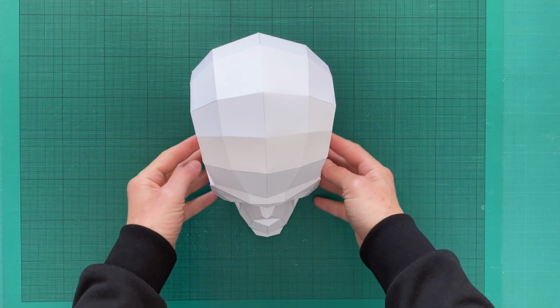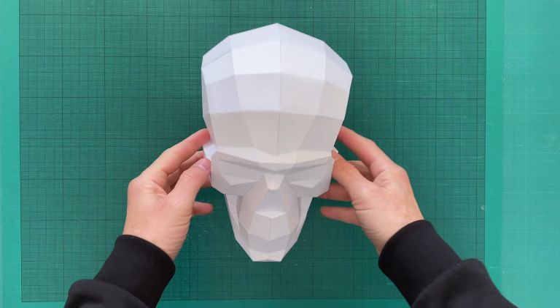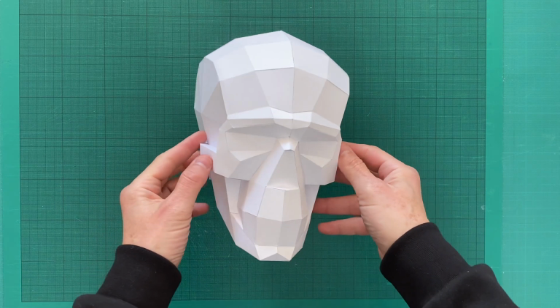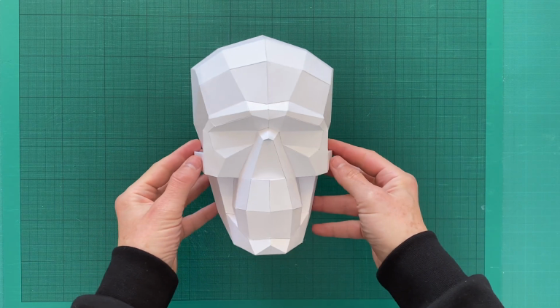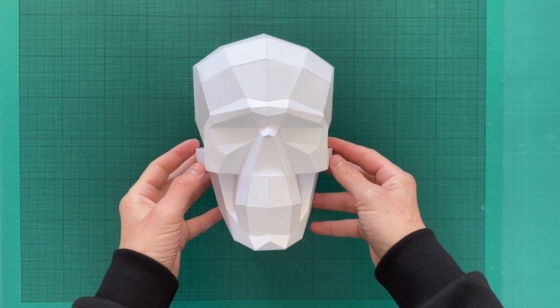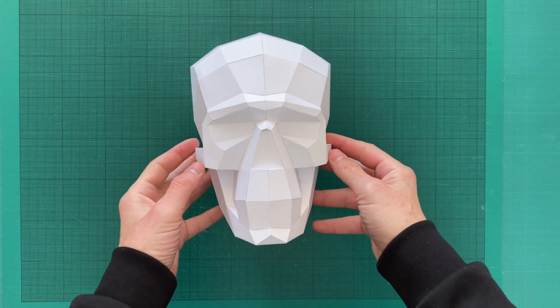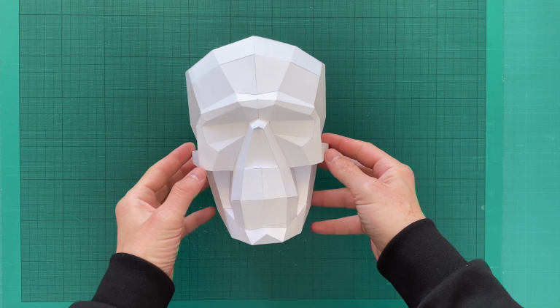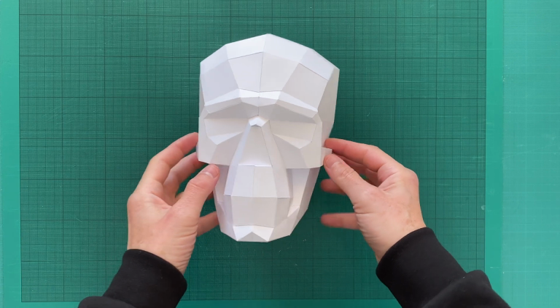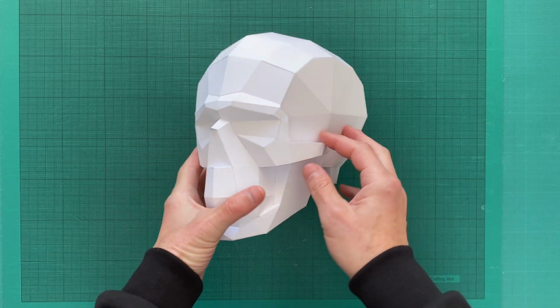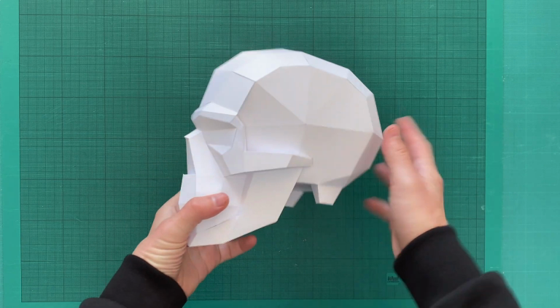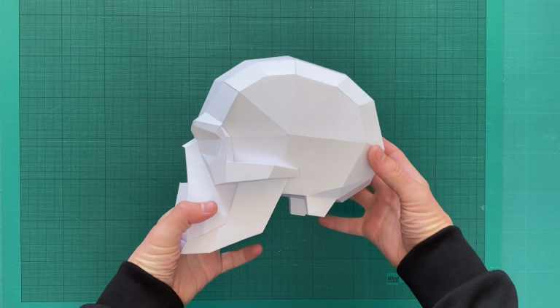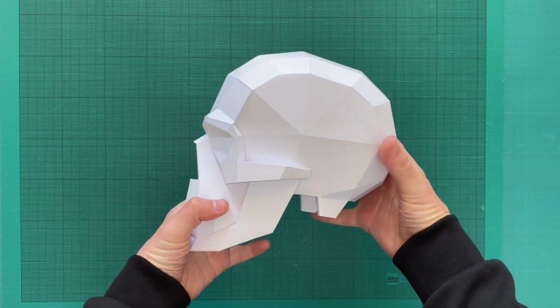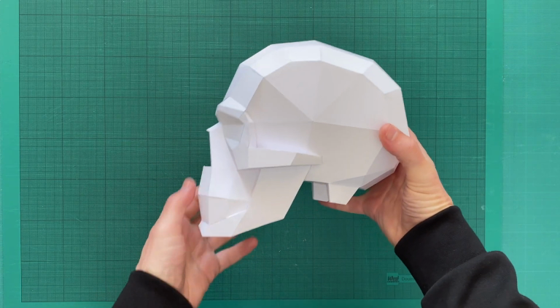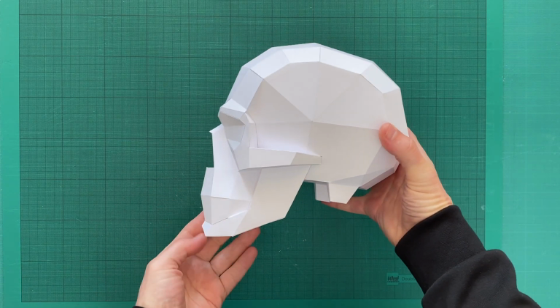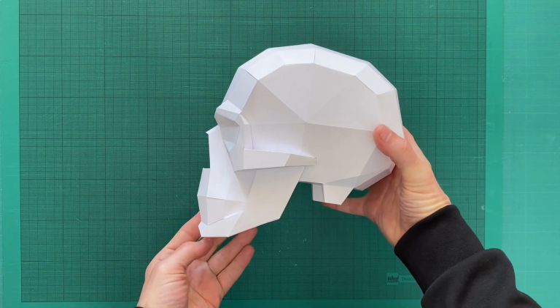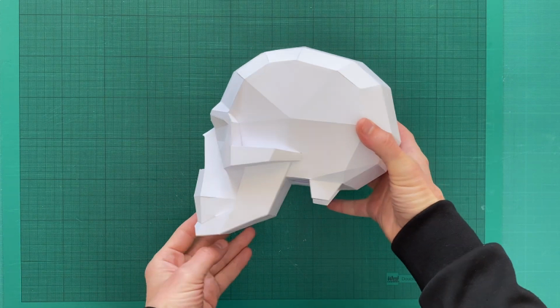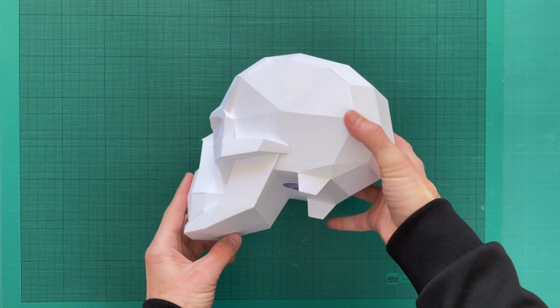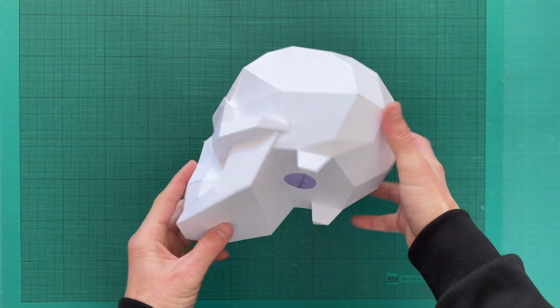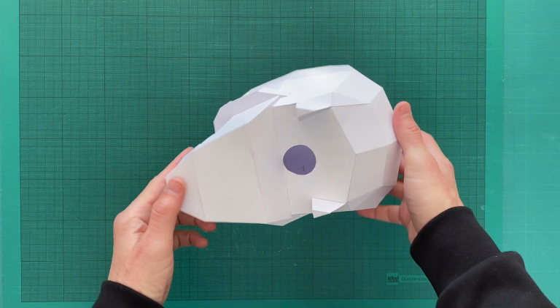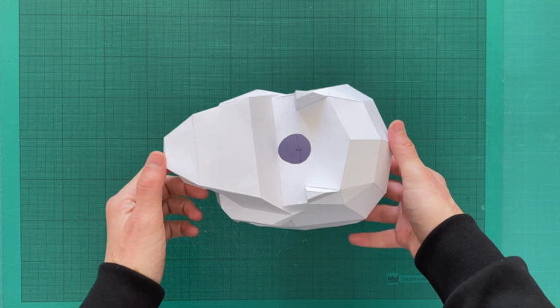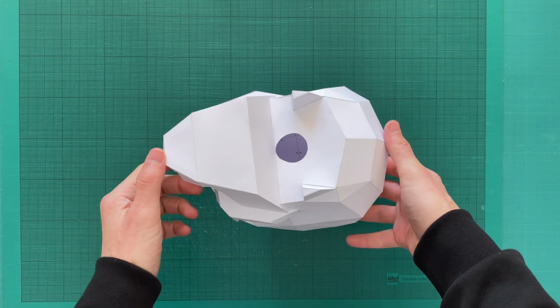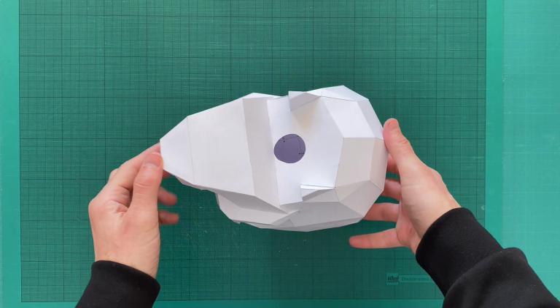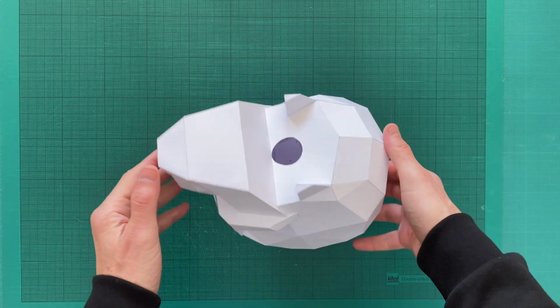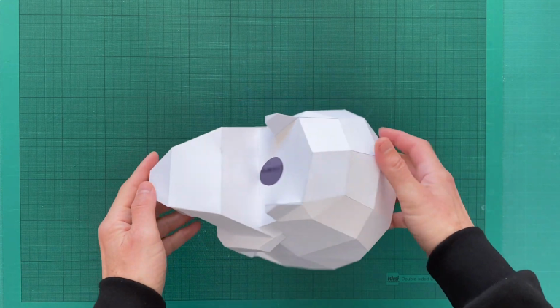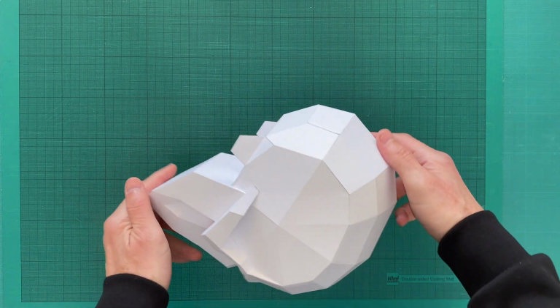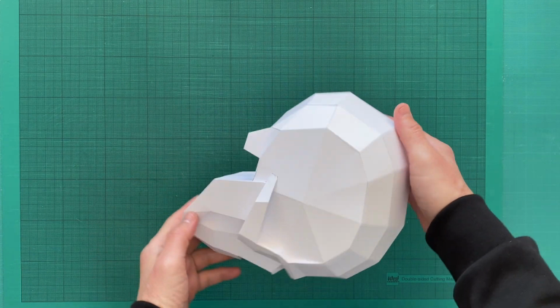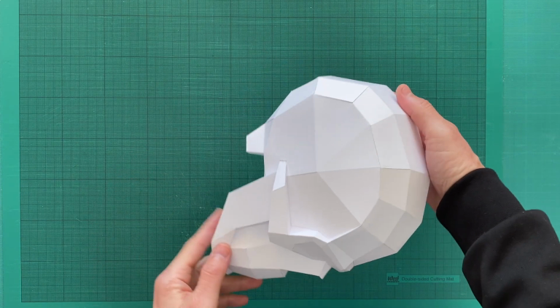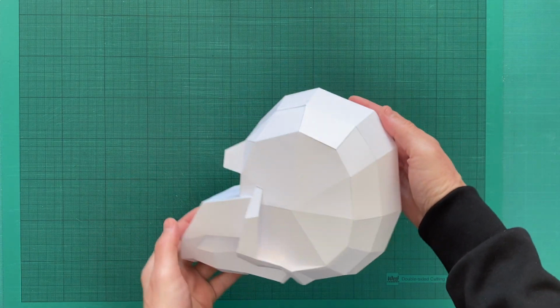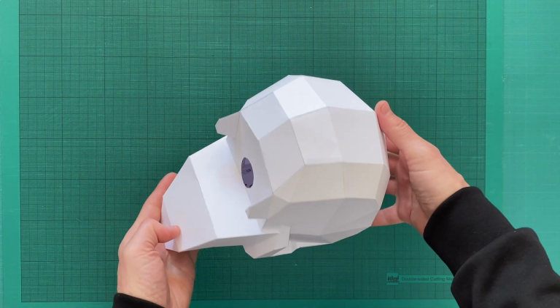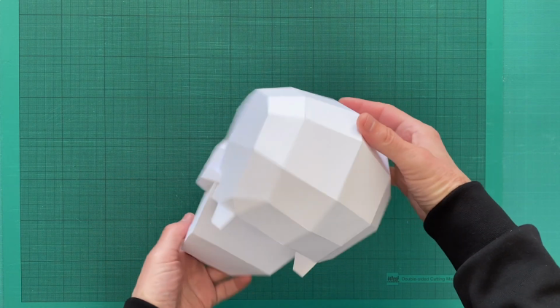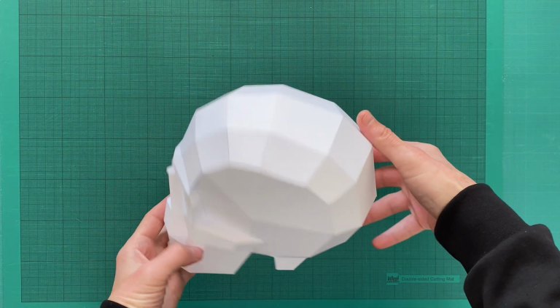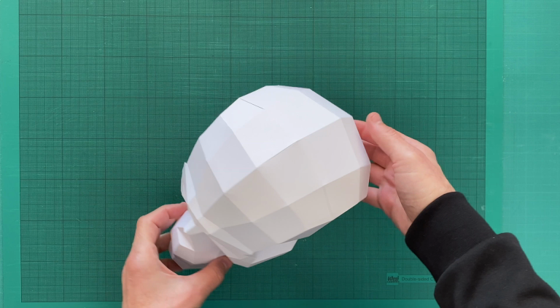Here is a fully assembled model of a human skull. It is life-size and well-proportionate. Although it has a very simple geometry, all proportions, alignments, and angles are correct and true to nature.